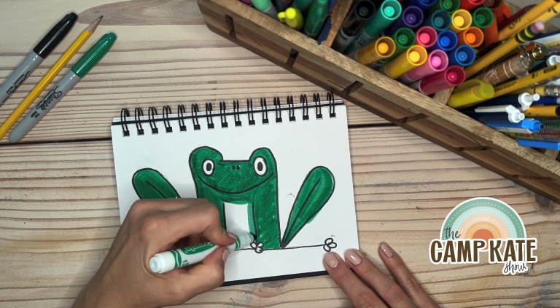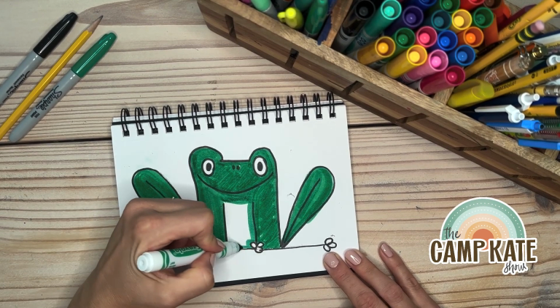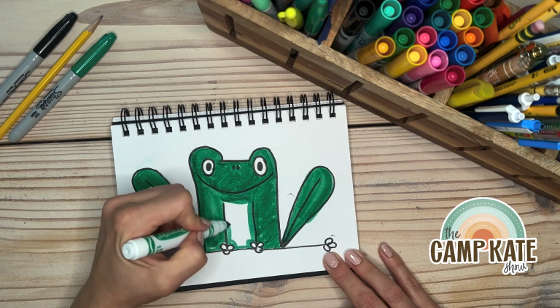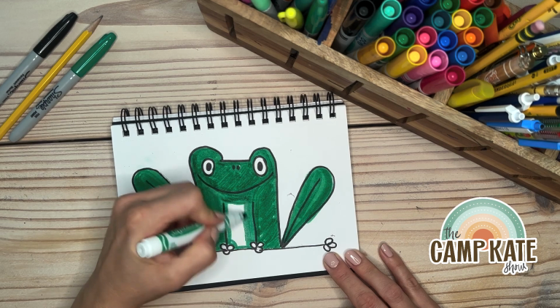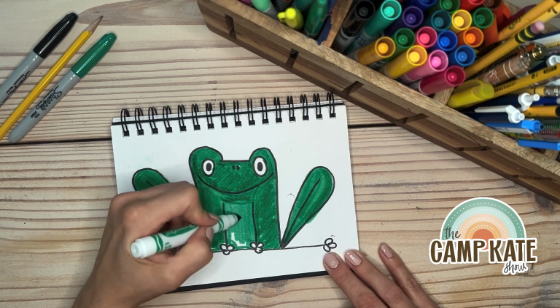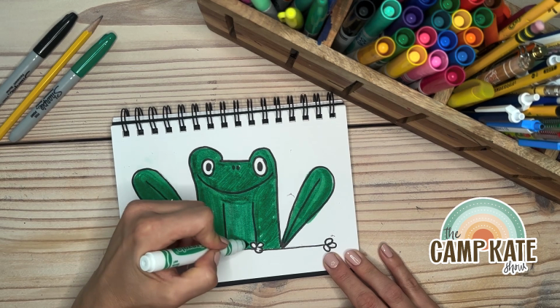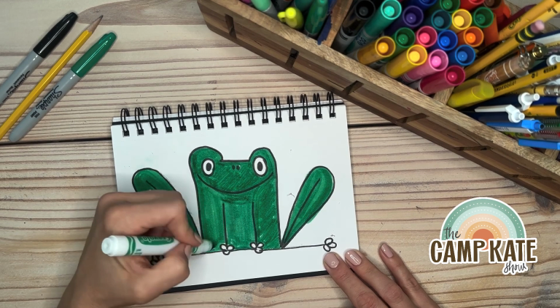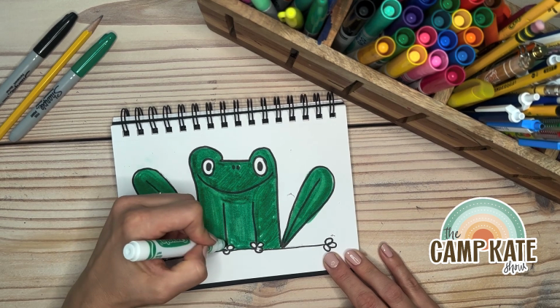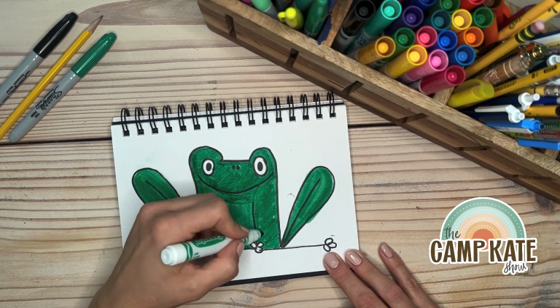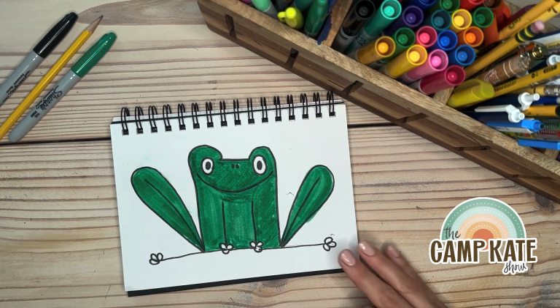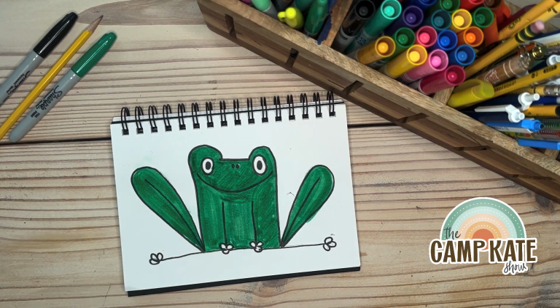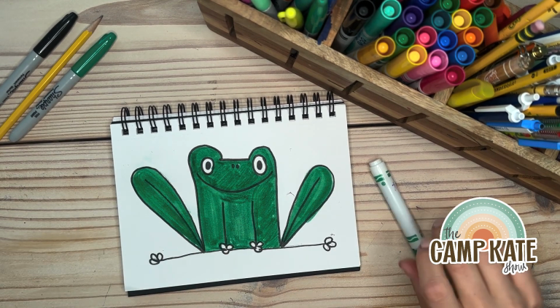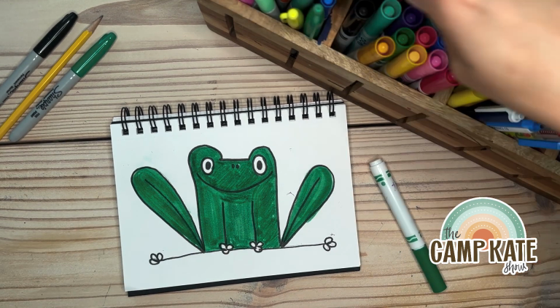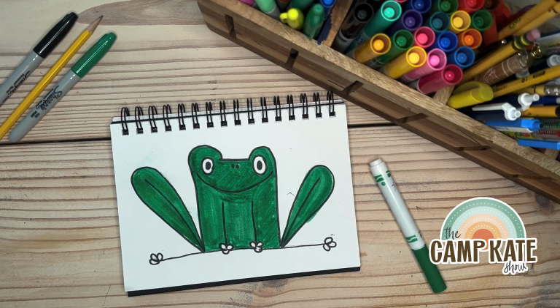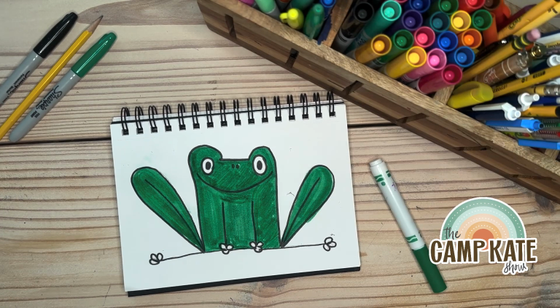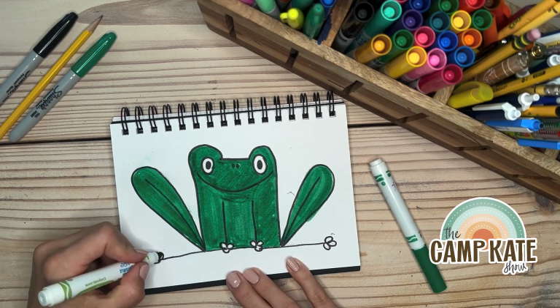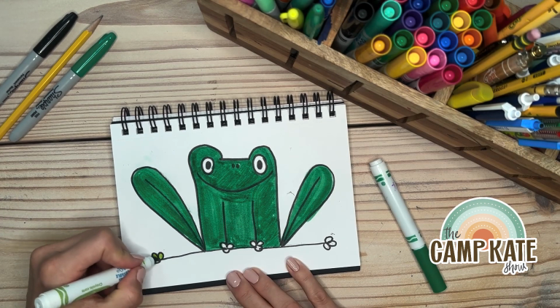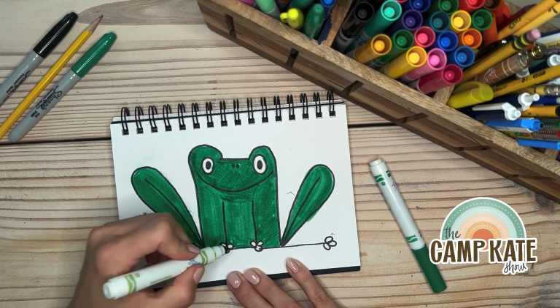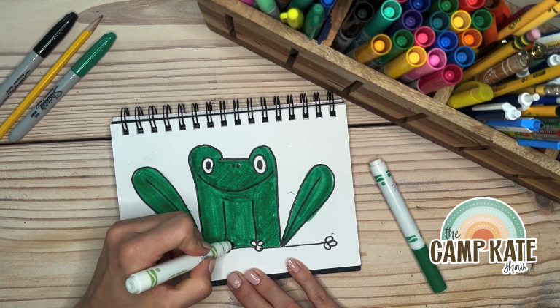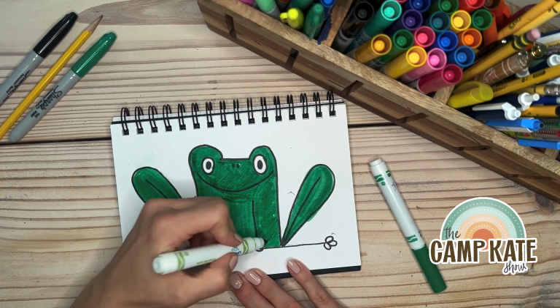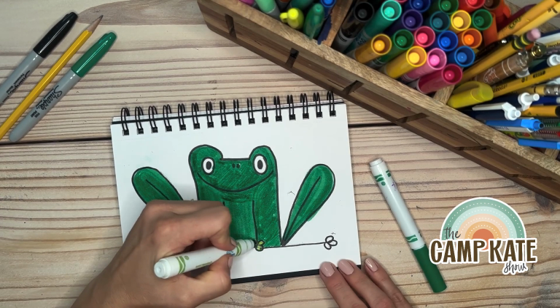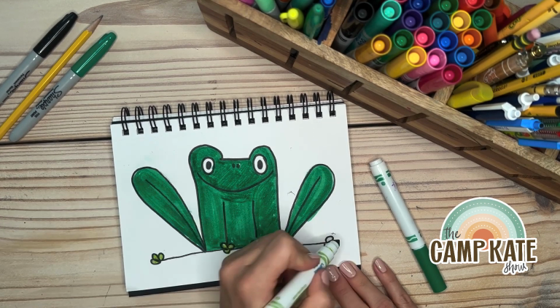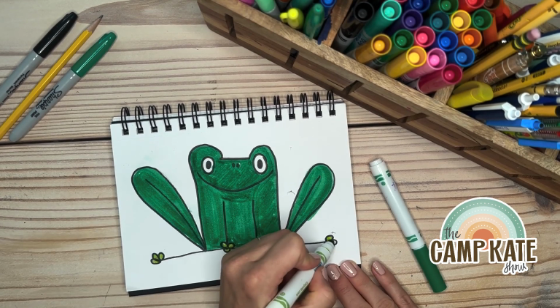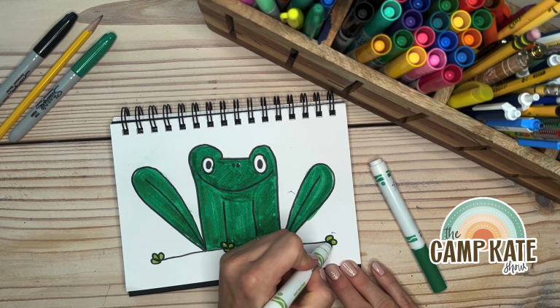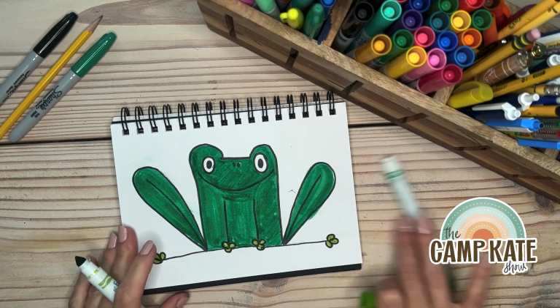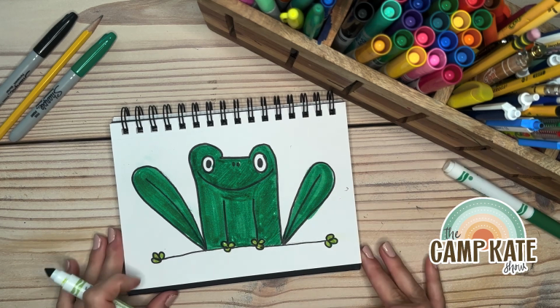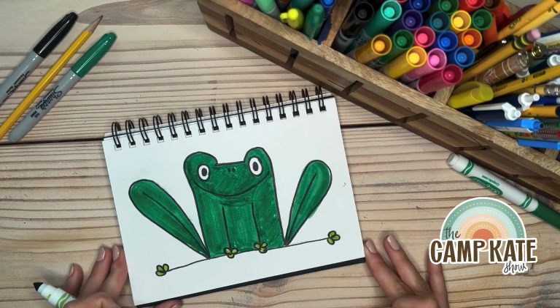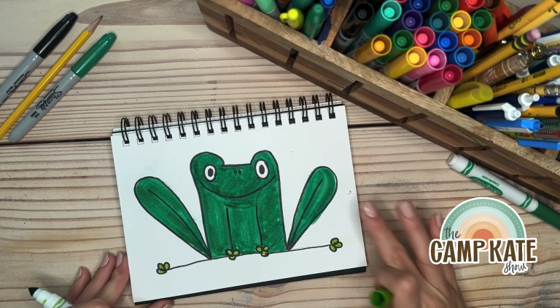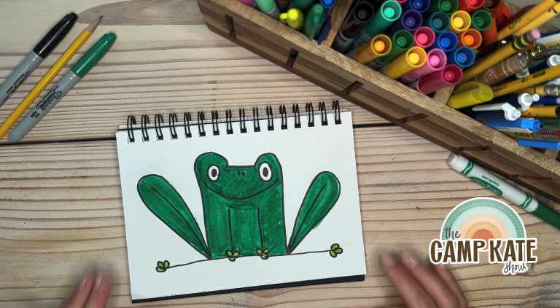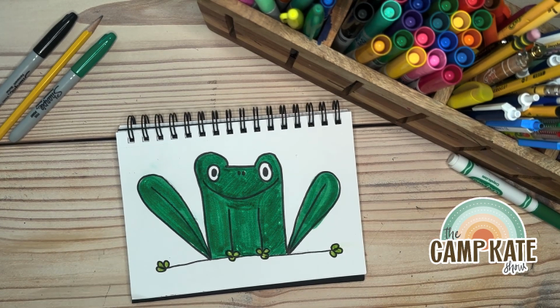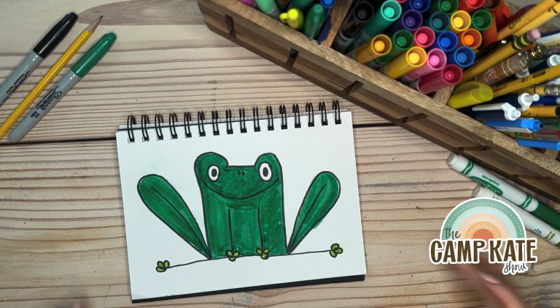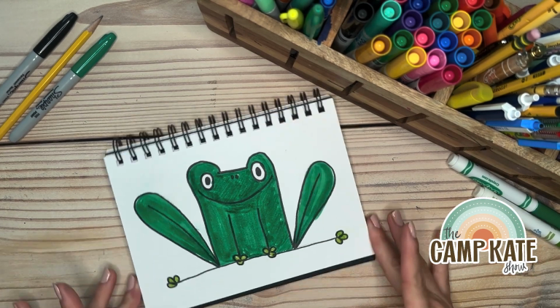You can do any color frog you want — you don't have to do green. I'm gonna choose a new color for his little toes. And there you have it, a simple little summer drawing just for you. Go ahead and subscribe so you don't miss tomorrow's drawing!